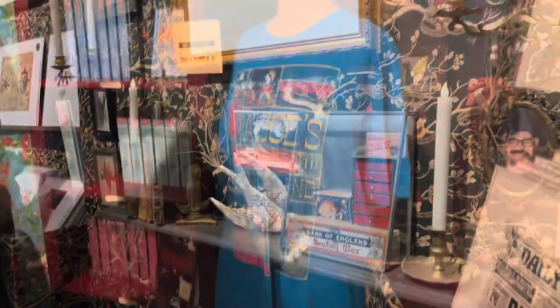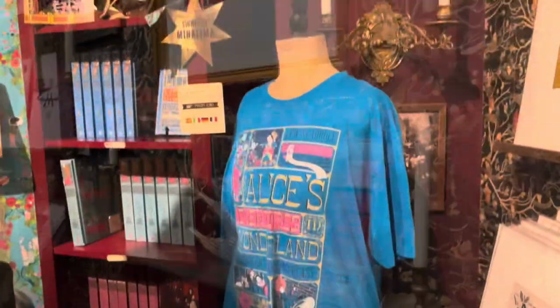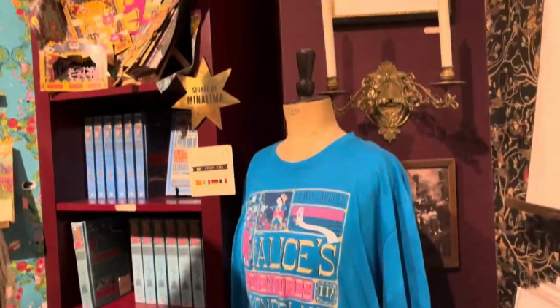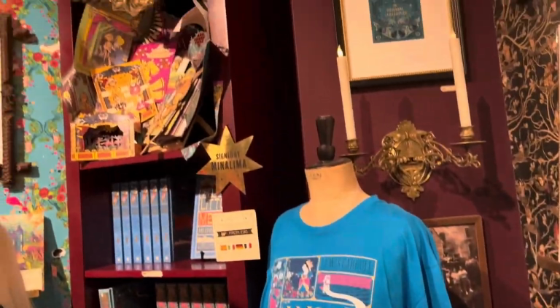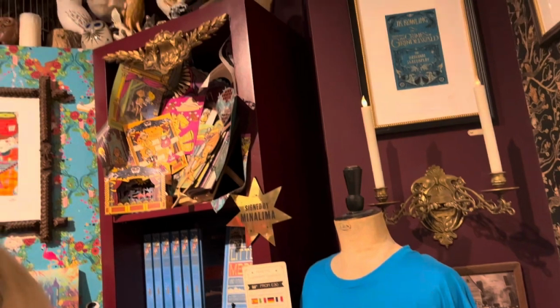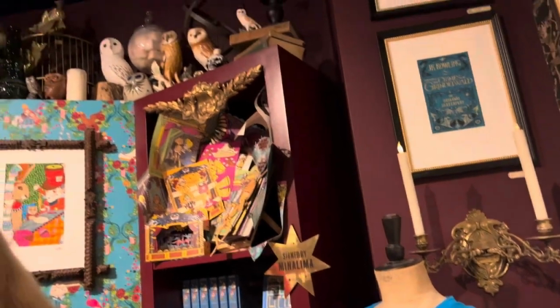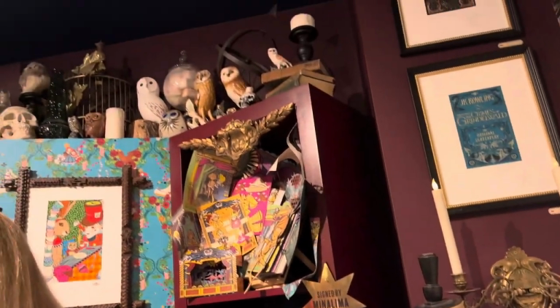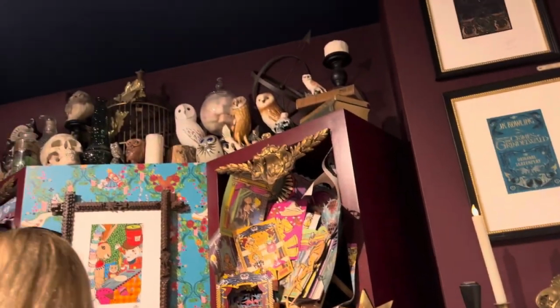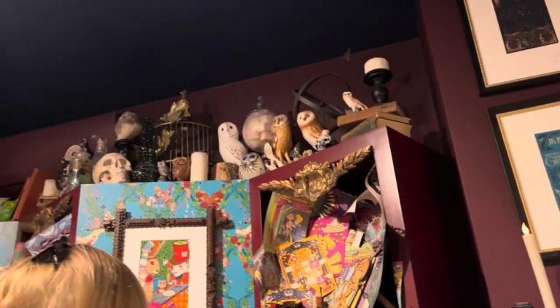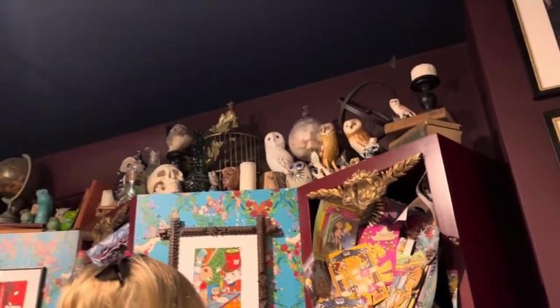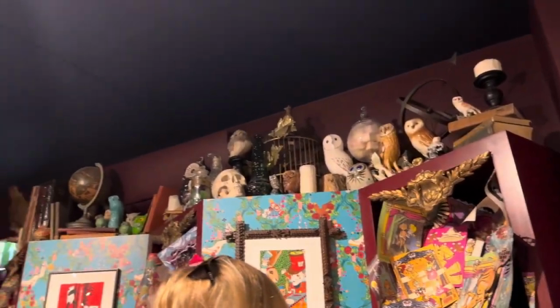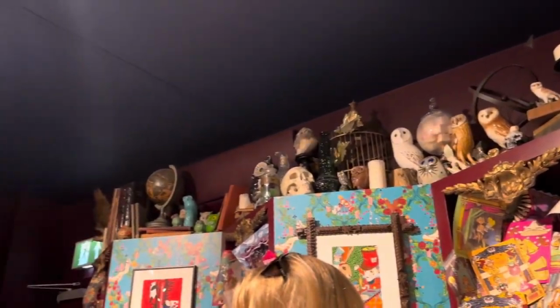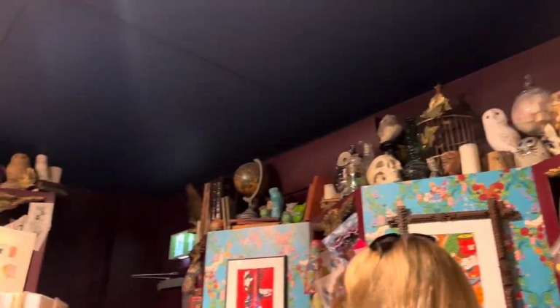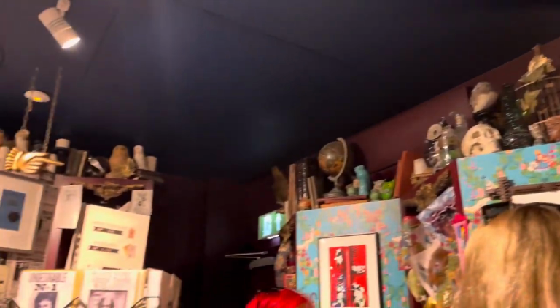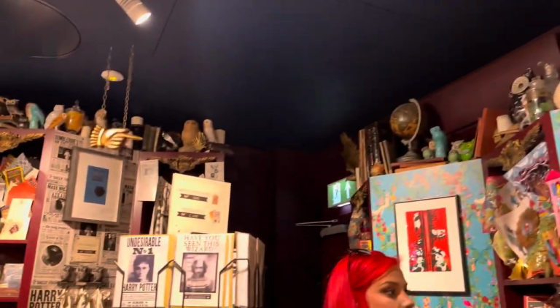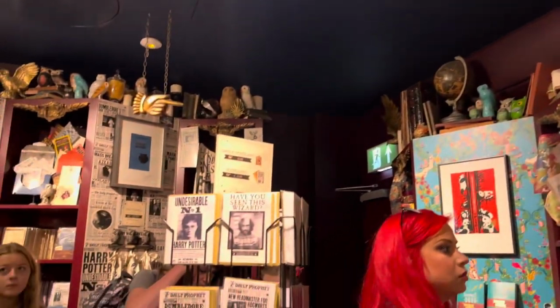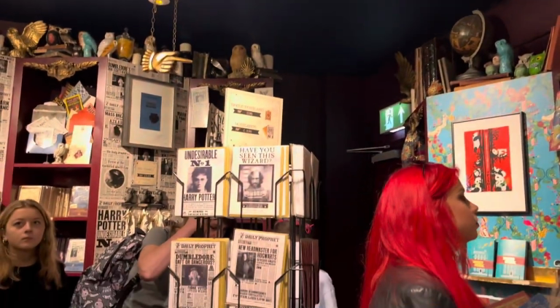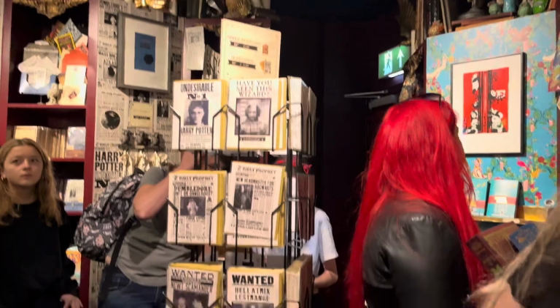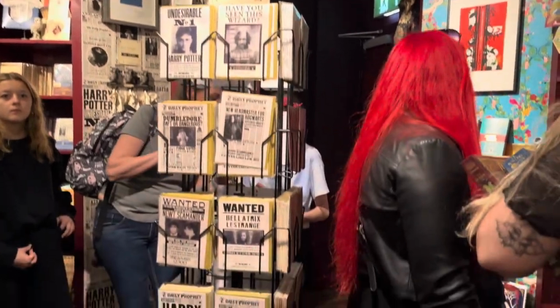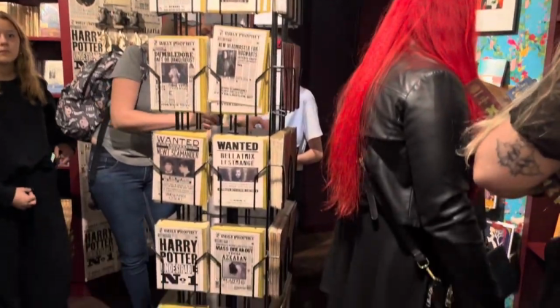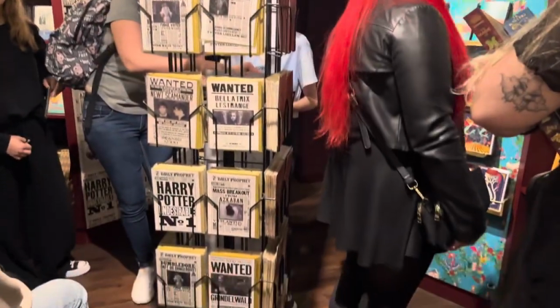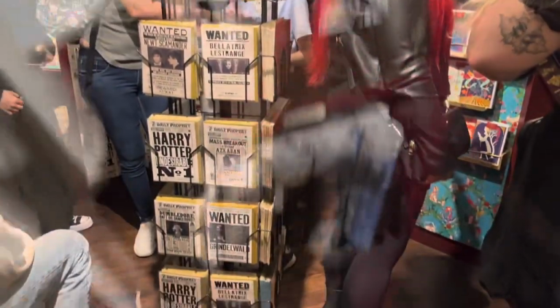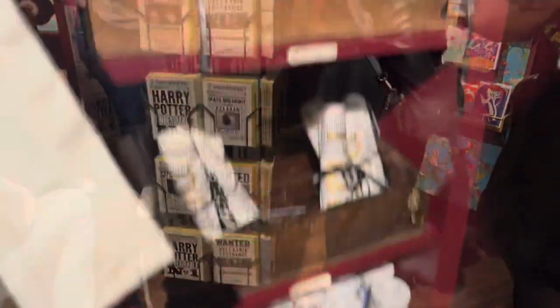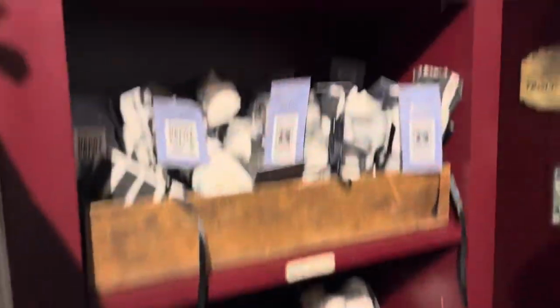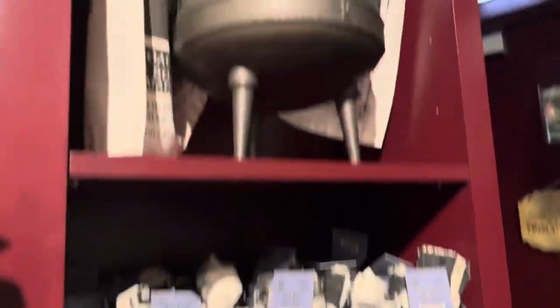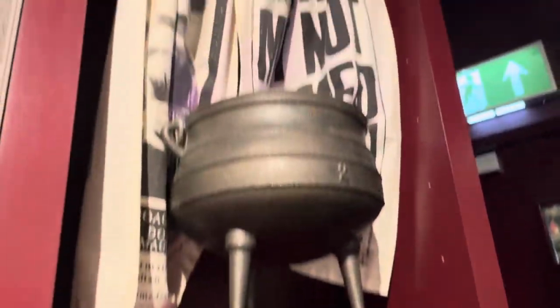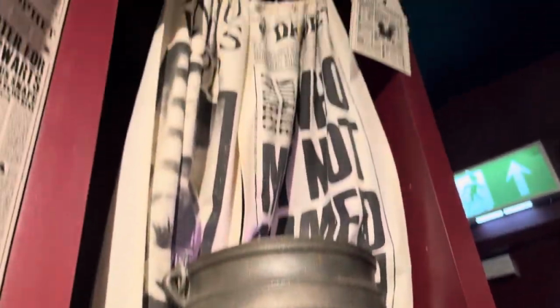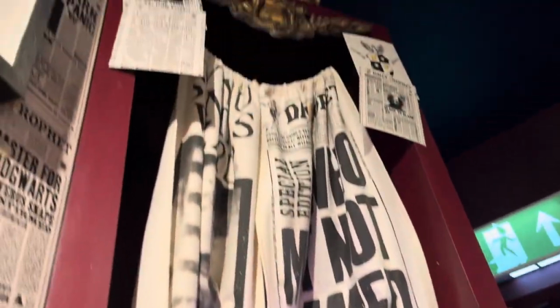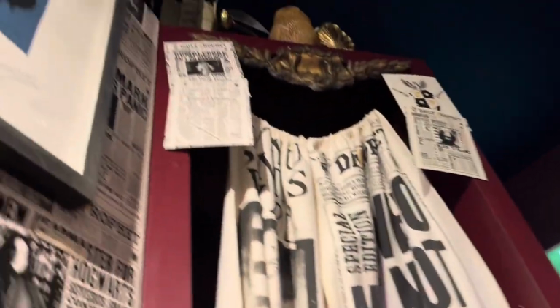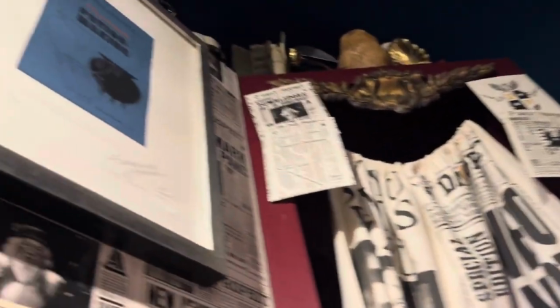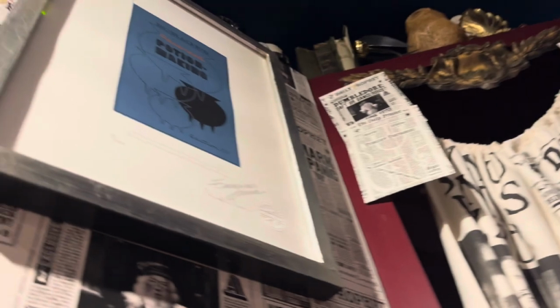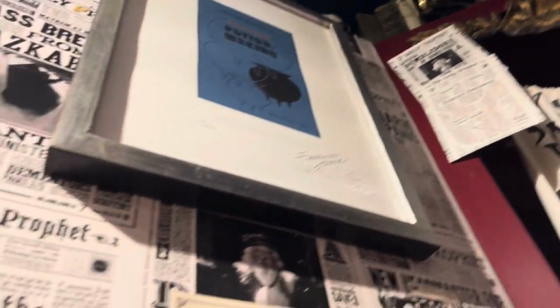They also had these MinILIMA exclusive books which were a little Wonderland themed, Little Mermaid themed, and Beauty and the Beast — they're all illustrations from the people that opened this shop, which I thought was phenomenal.